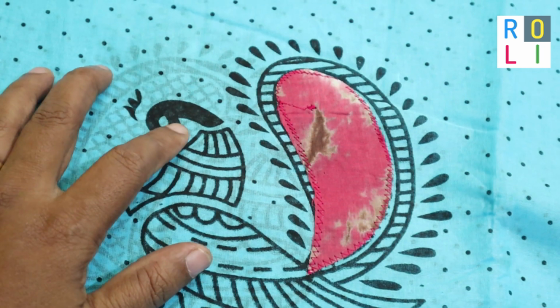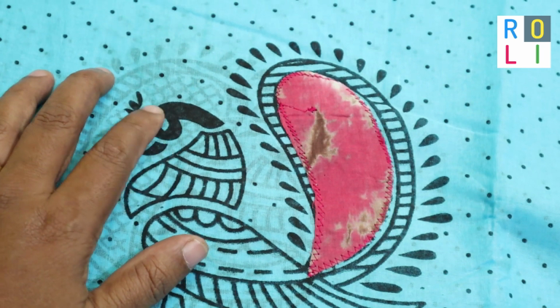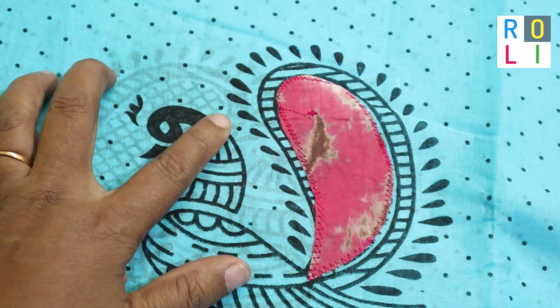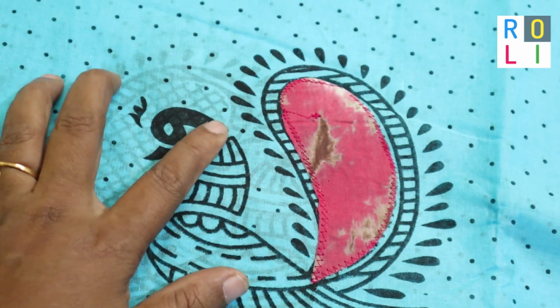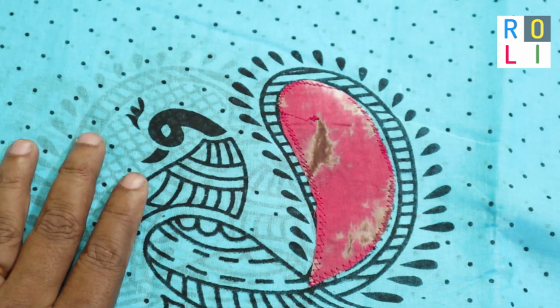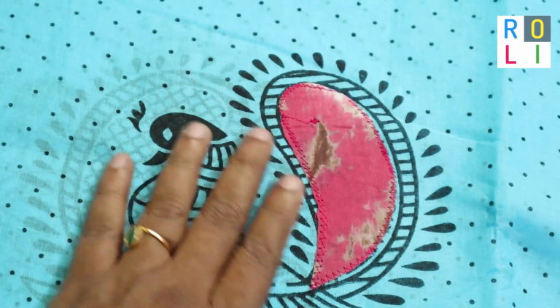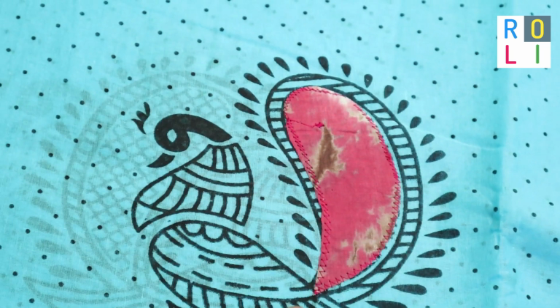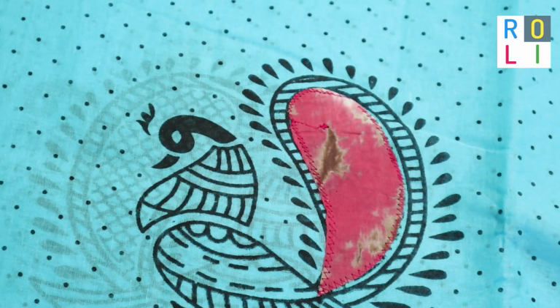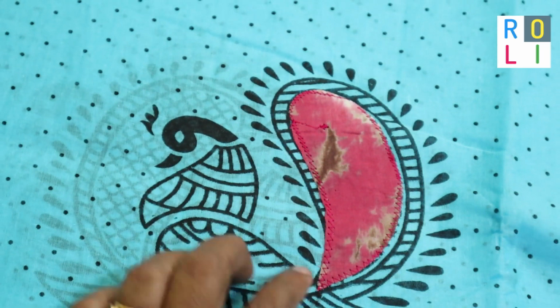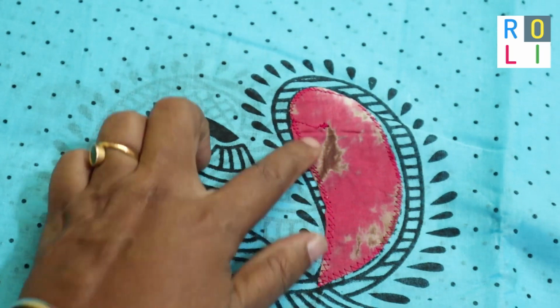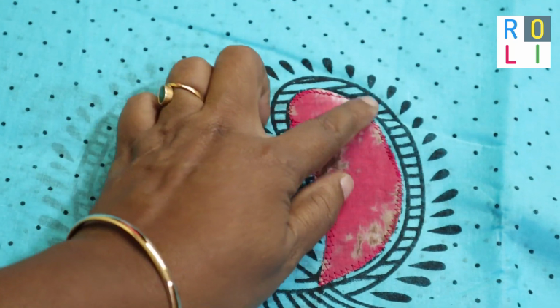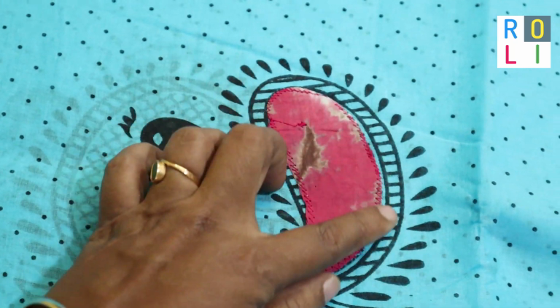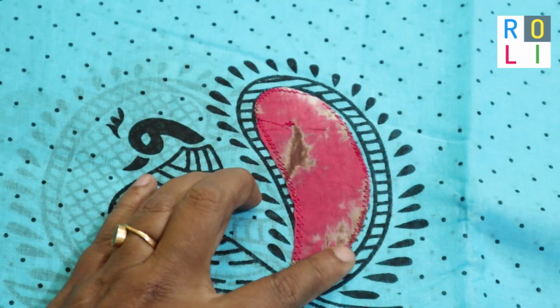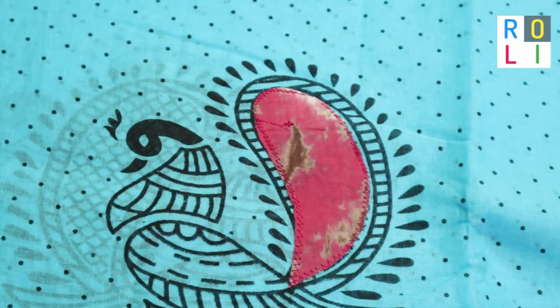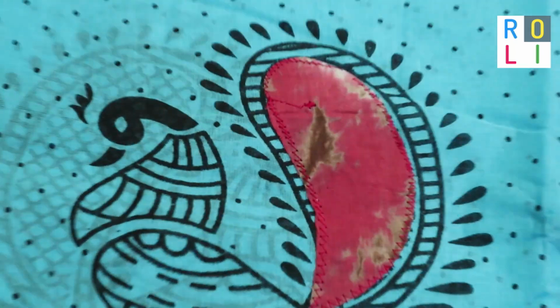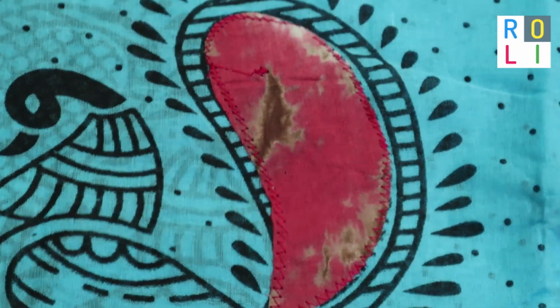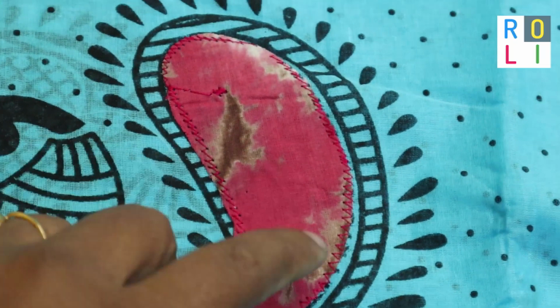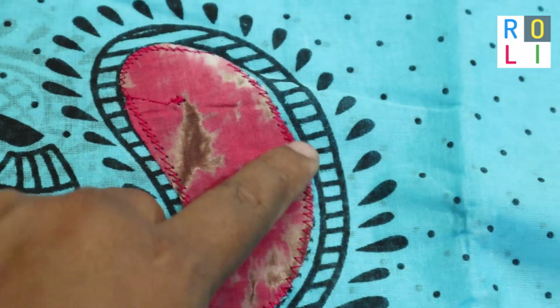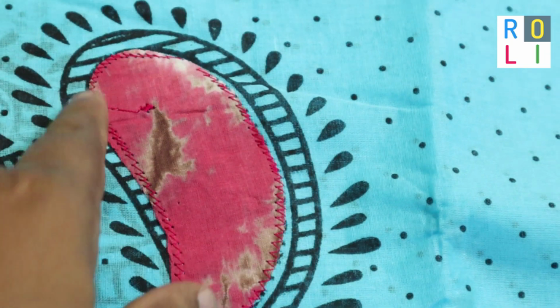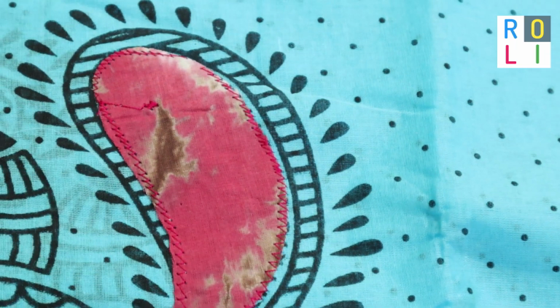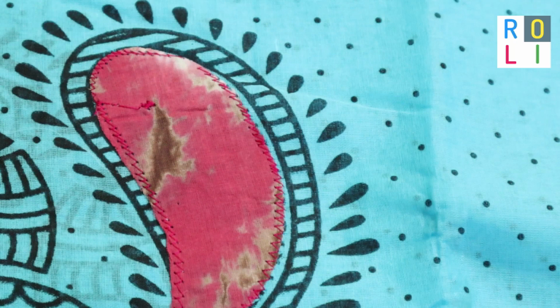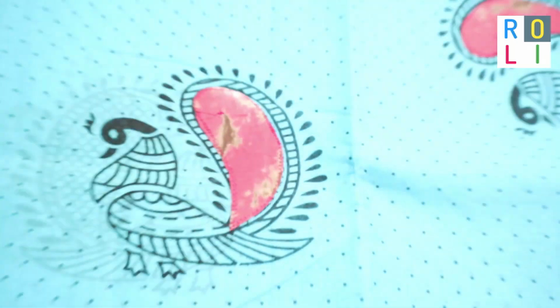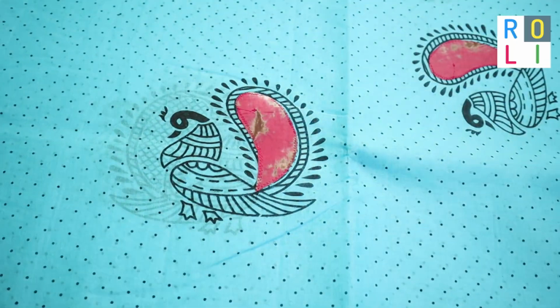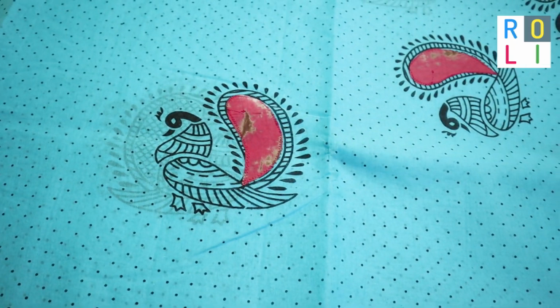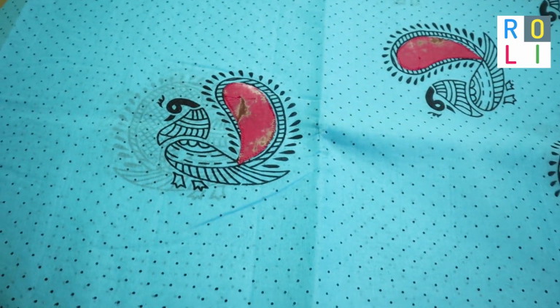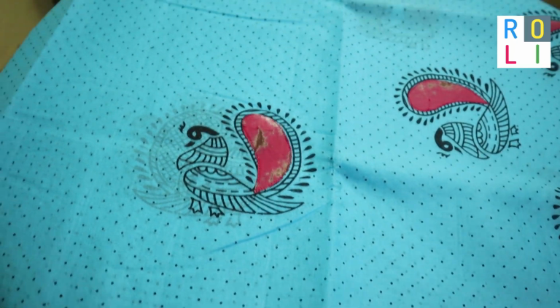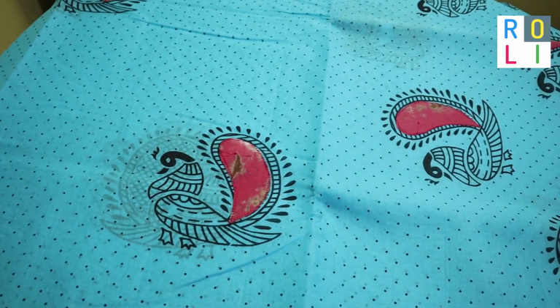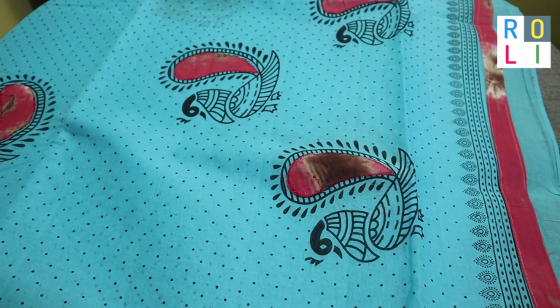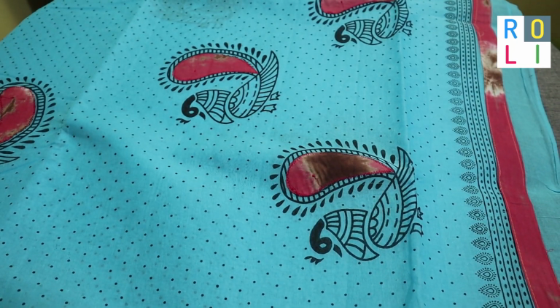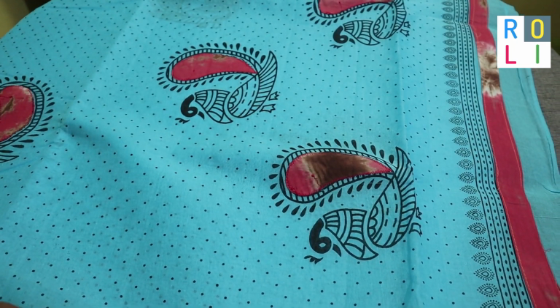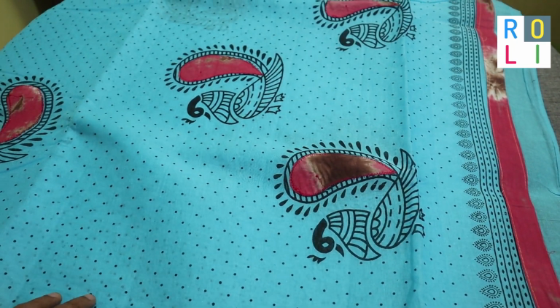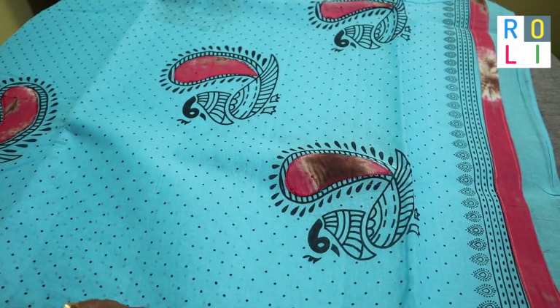This is our video. This is a block printed, and this is a full sari screen print. This is also block printed.